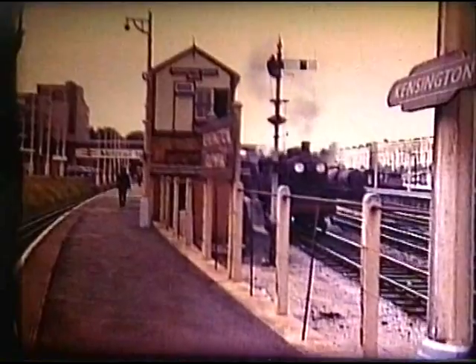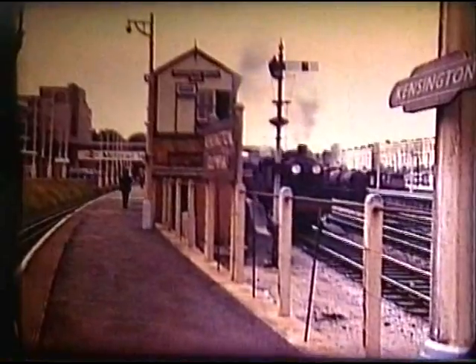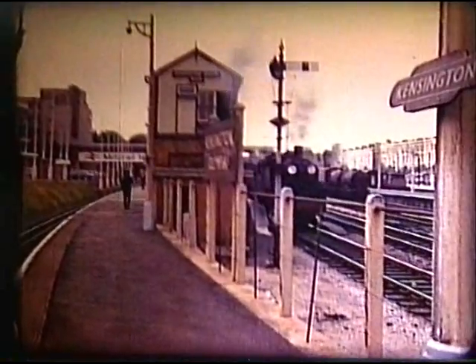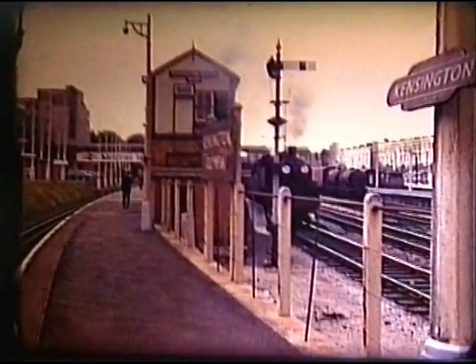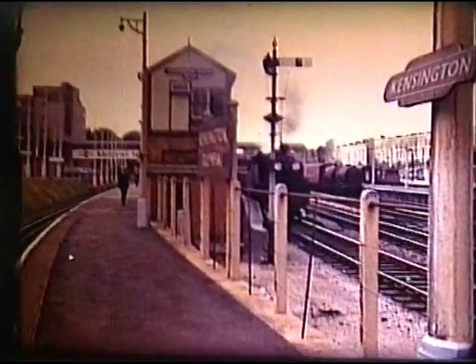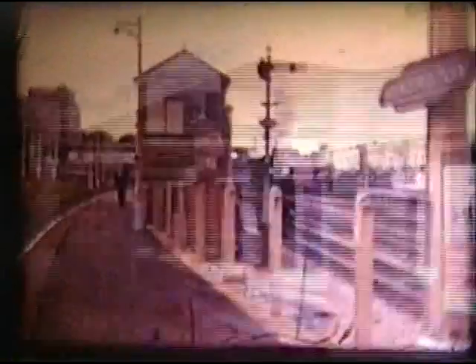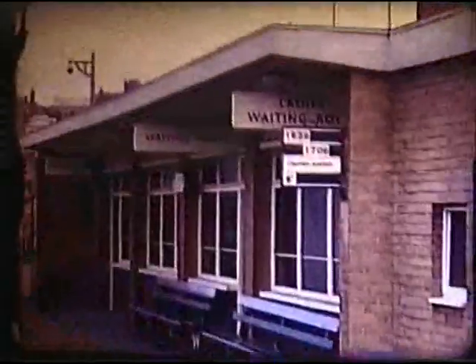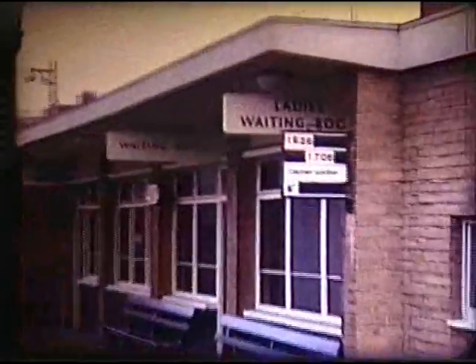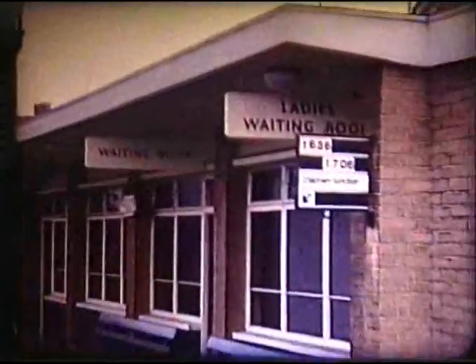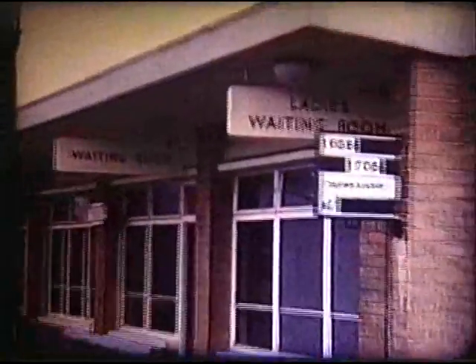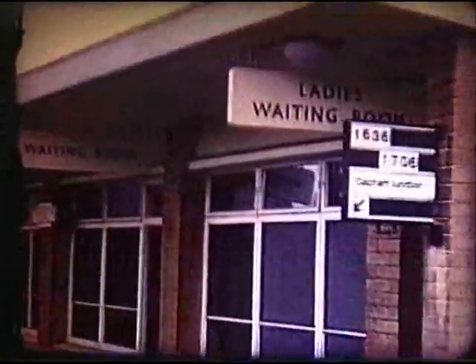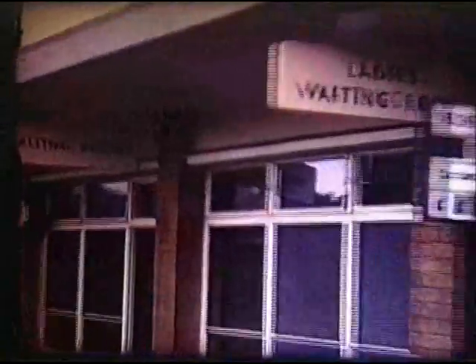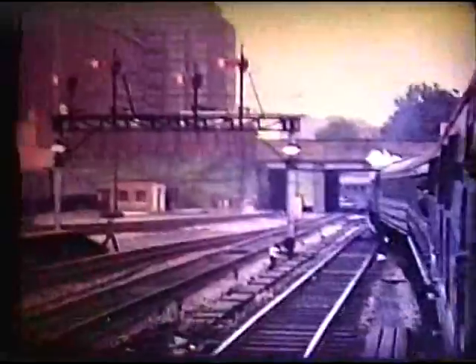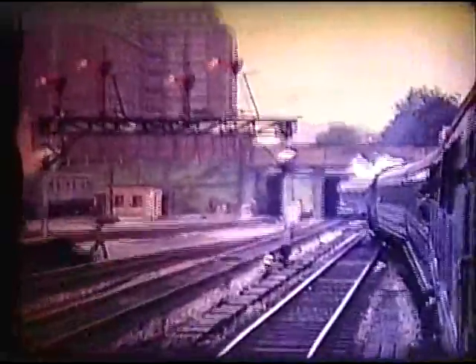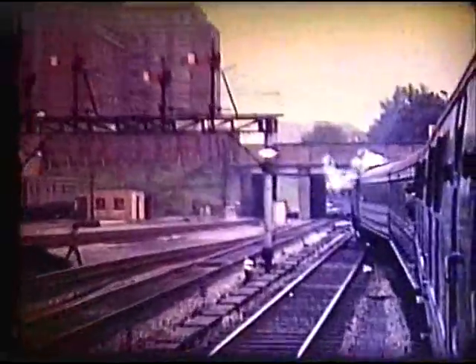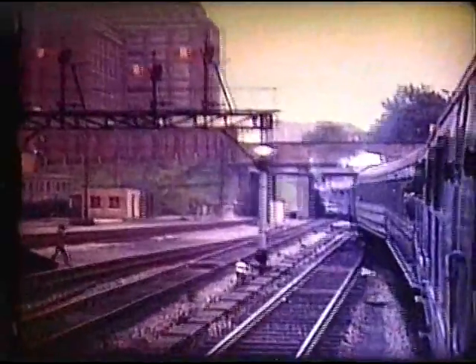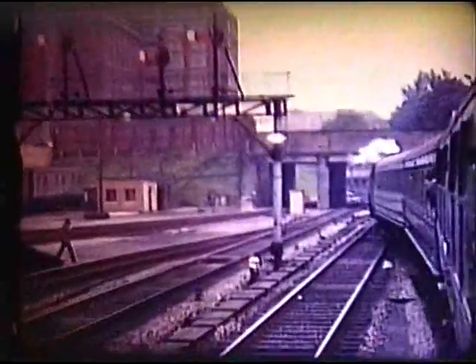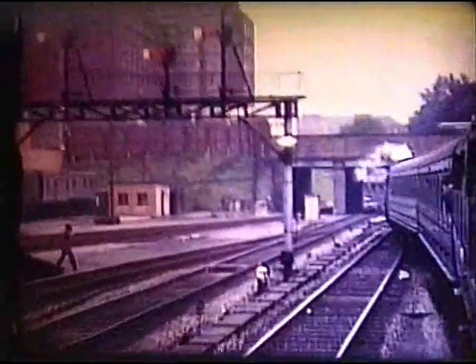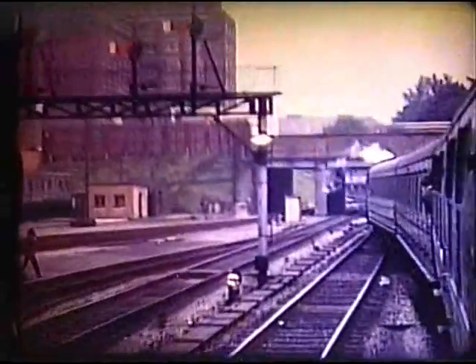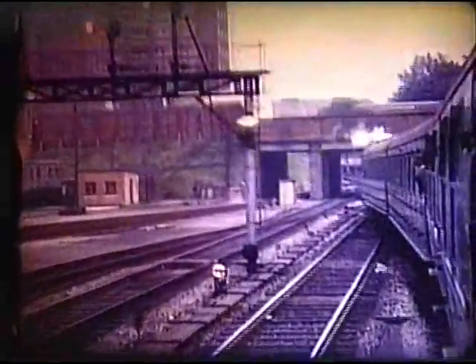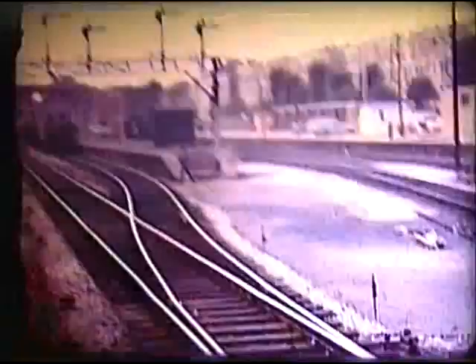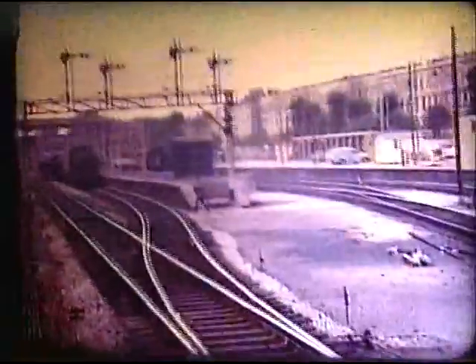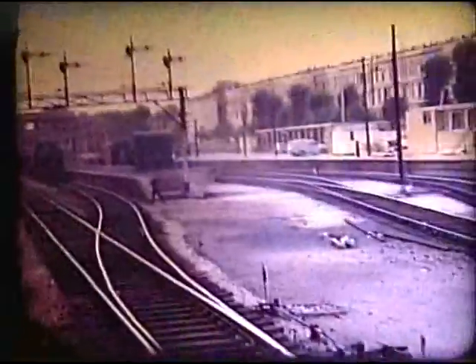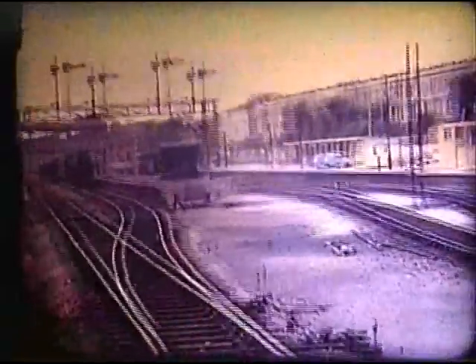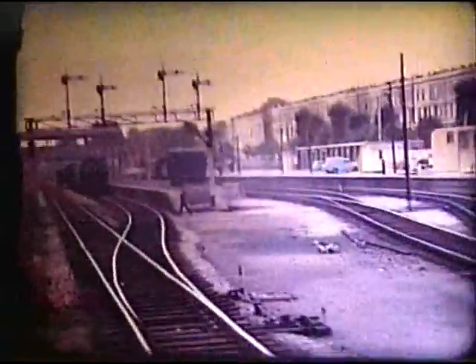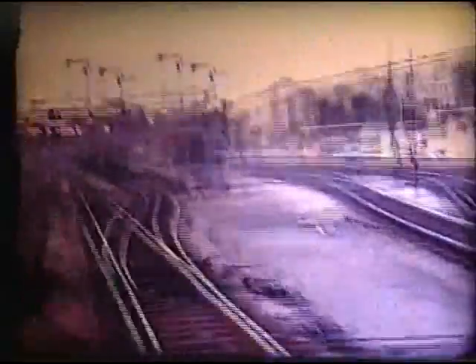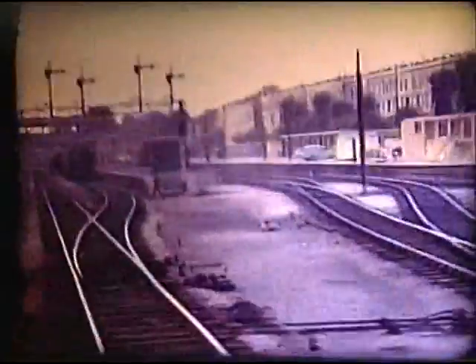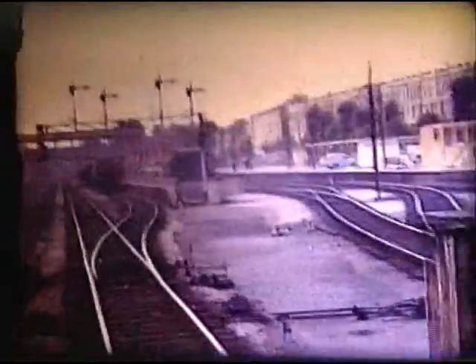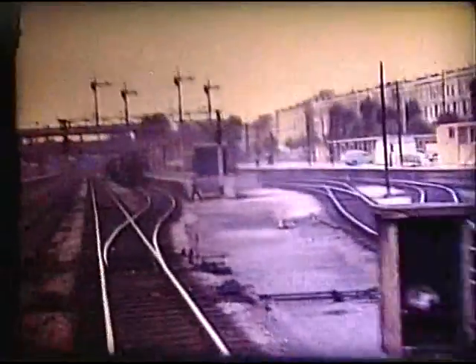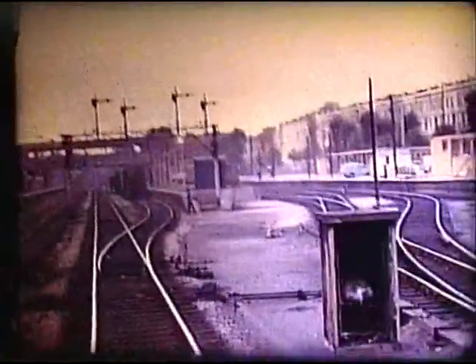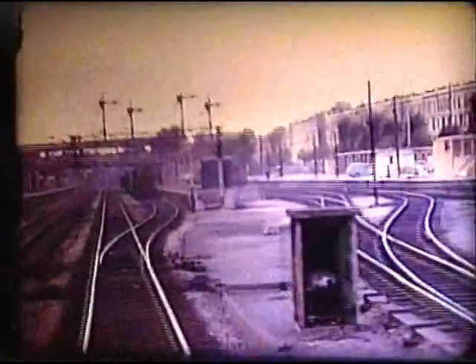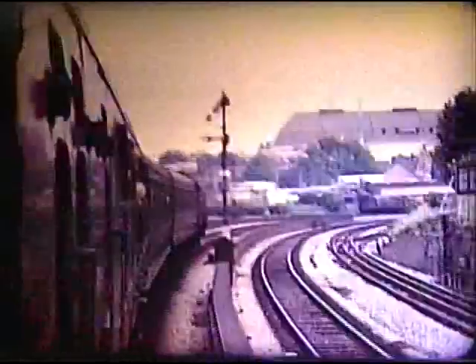After our loco has run round, we set off back to Clapham Junction. The sidings behind the opposite platform have since been replaced by a row of apartment blocks.